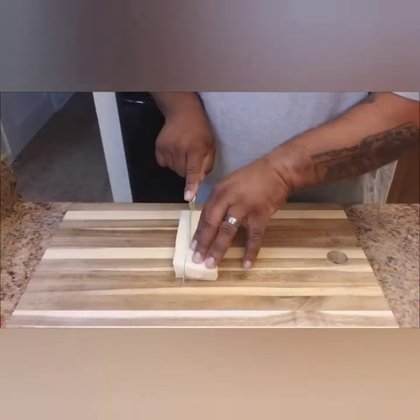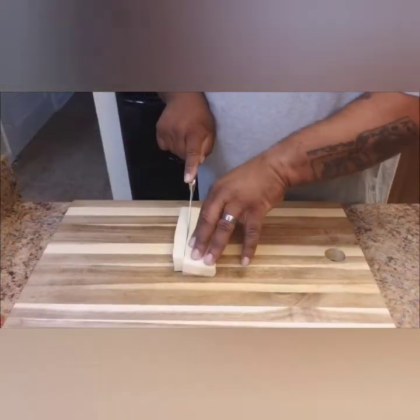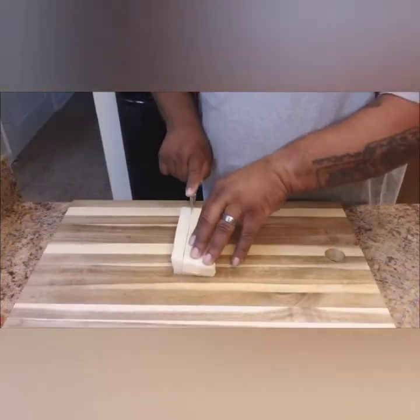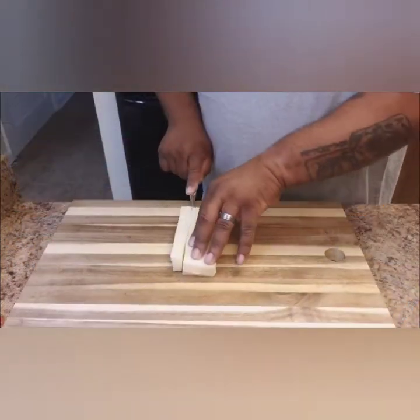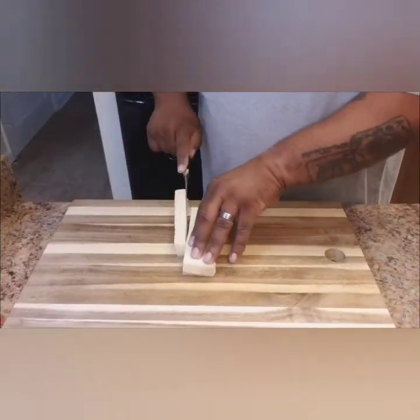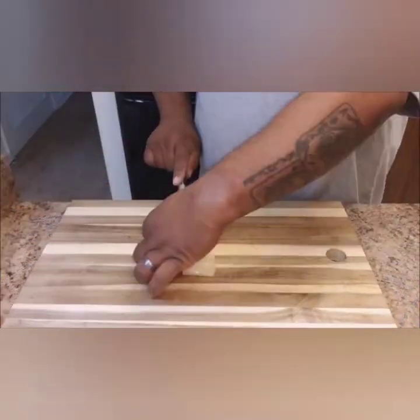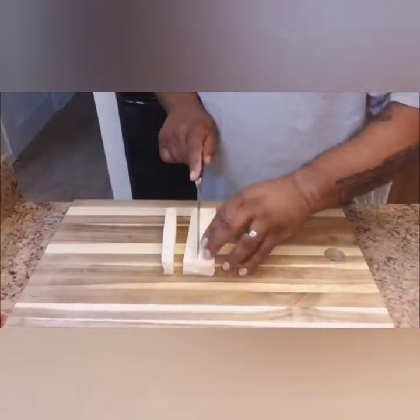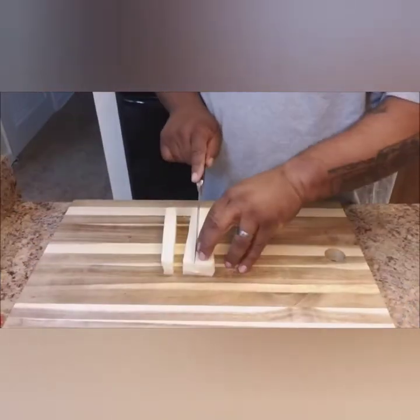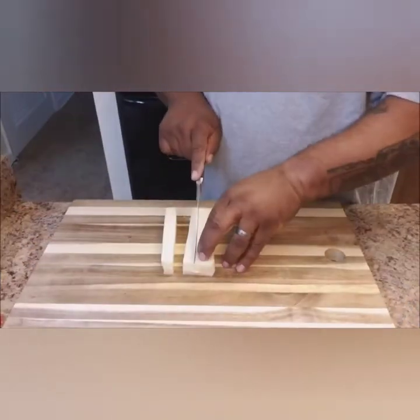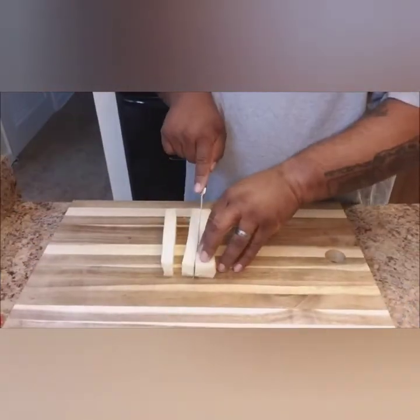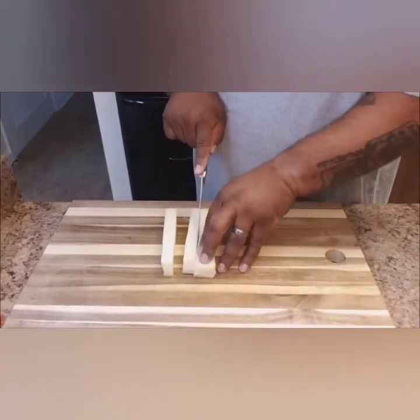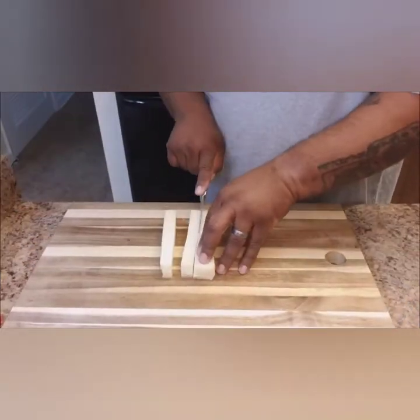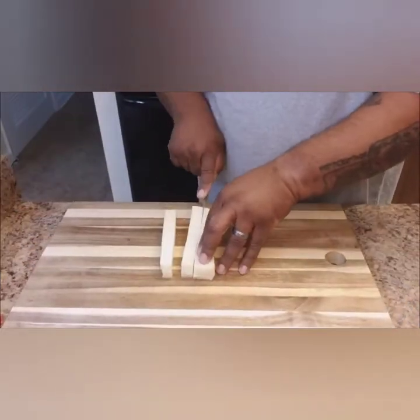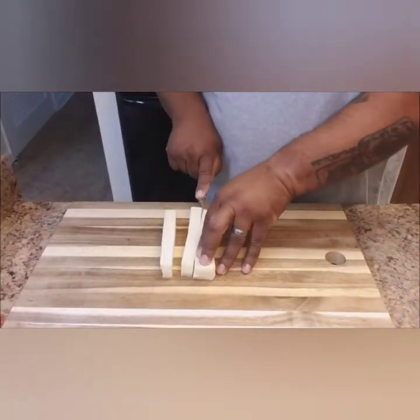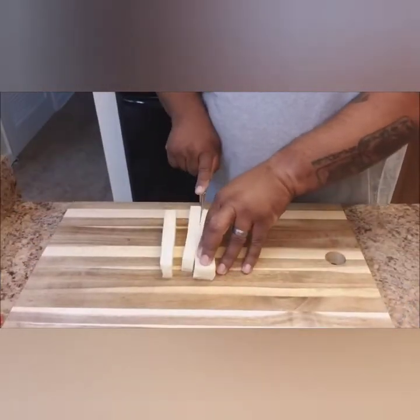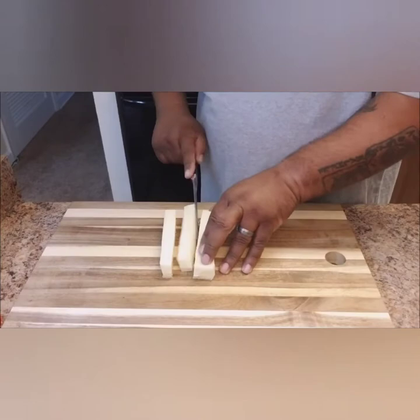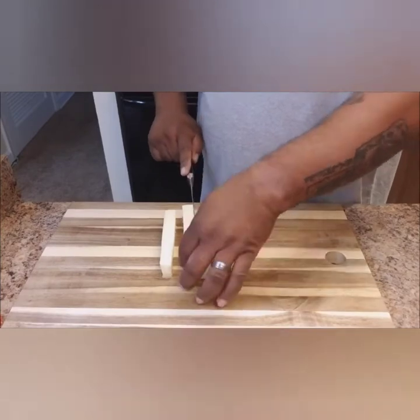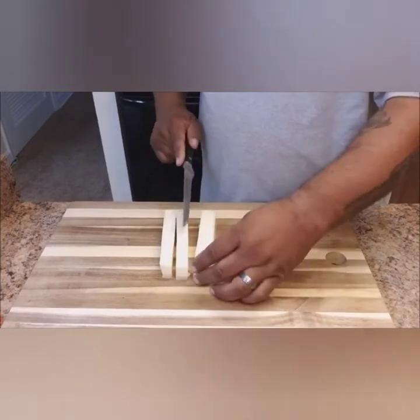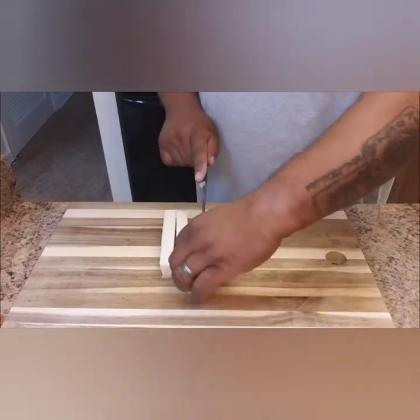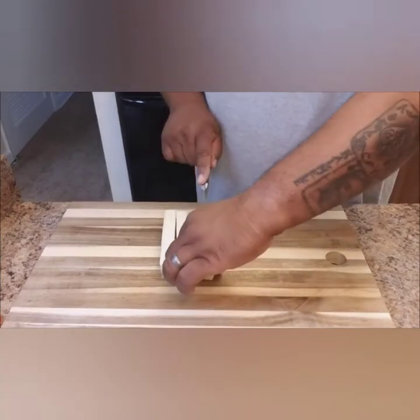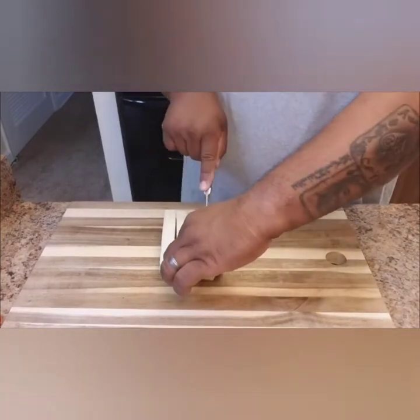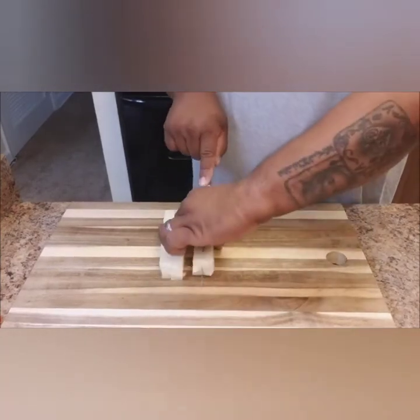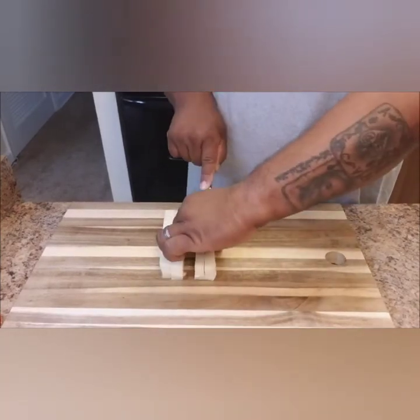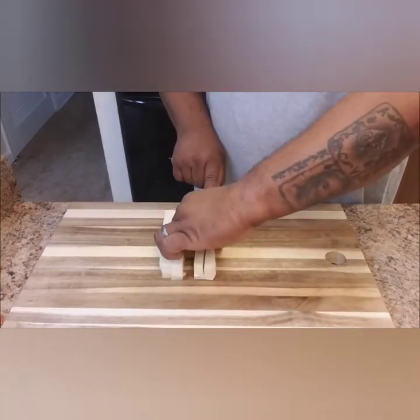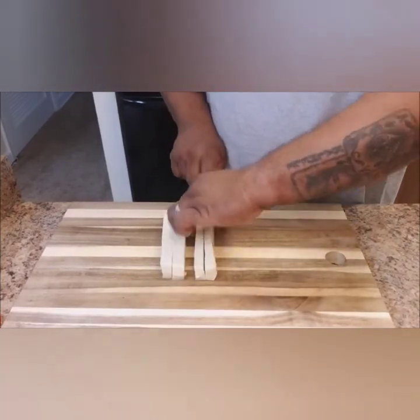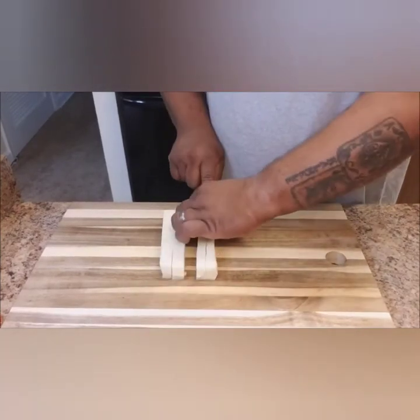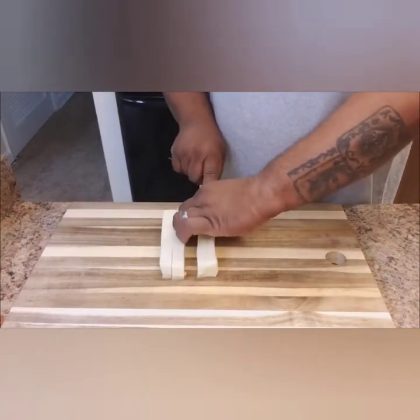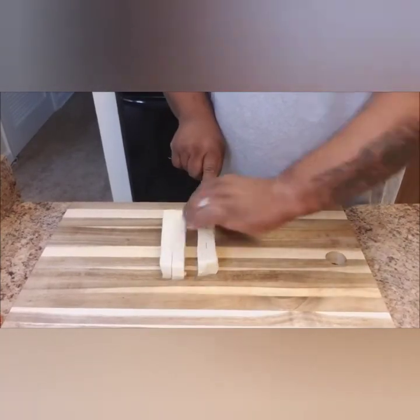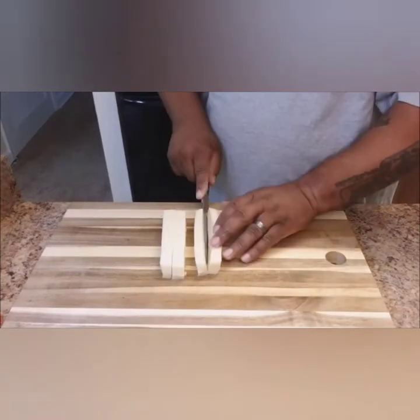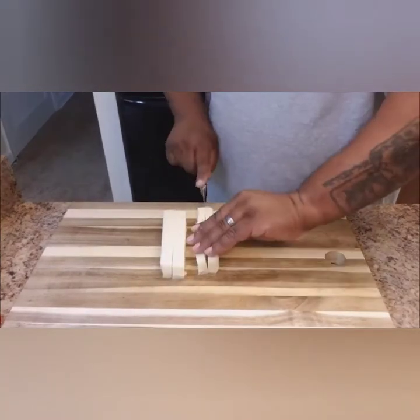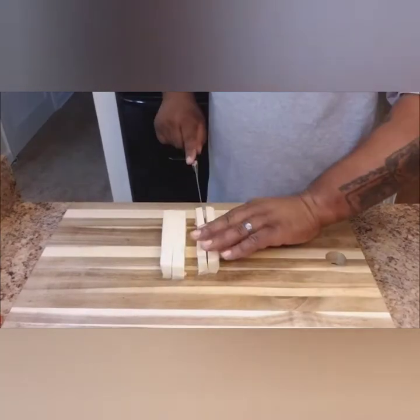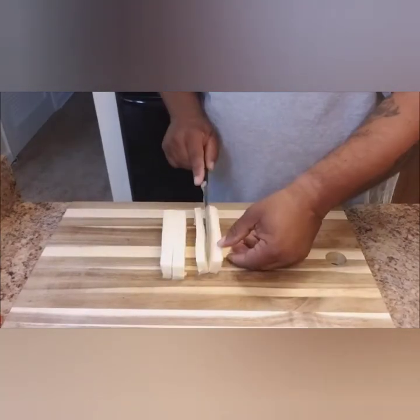Take your mozzarella block and cut it down into equal size pieces — I try to cut them into one-inch cube lengths.